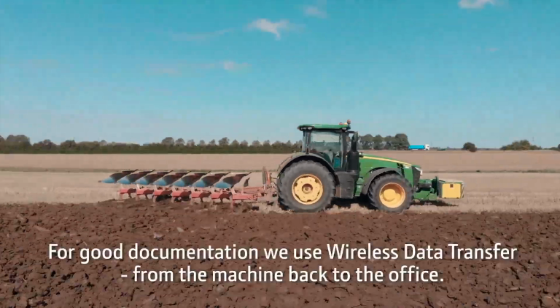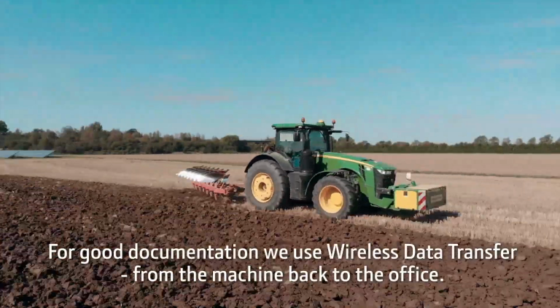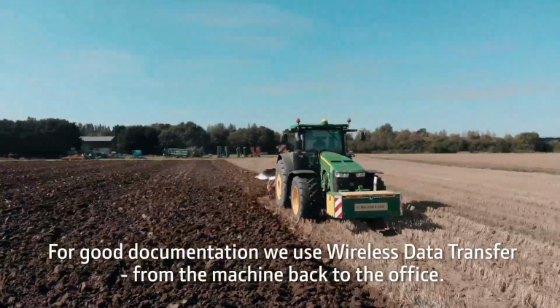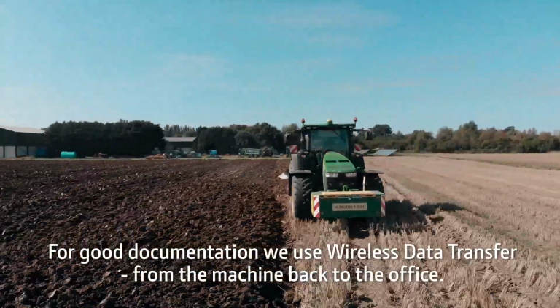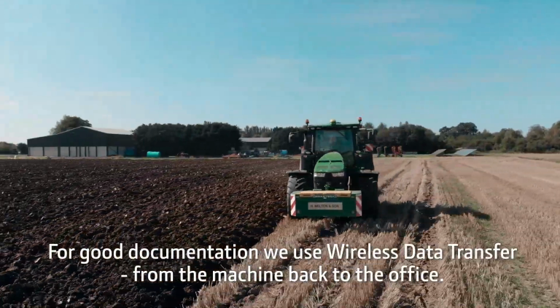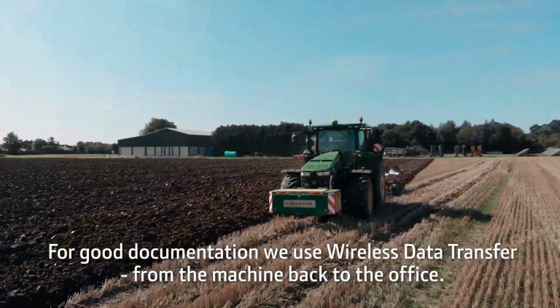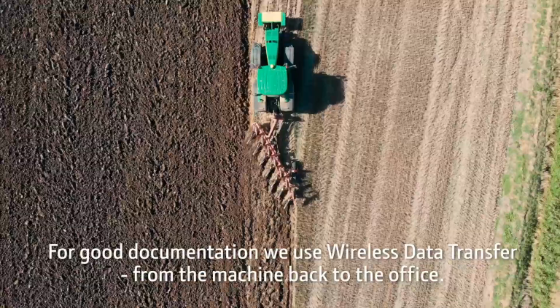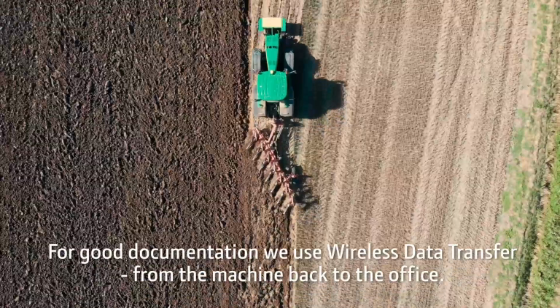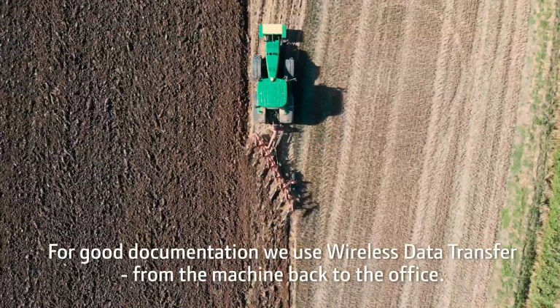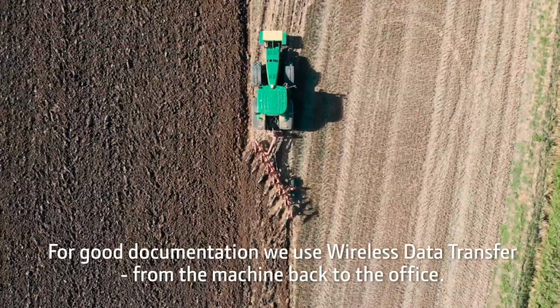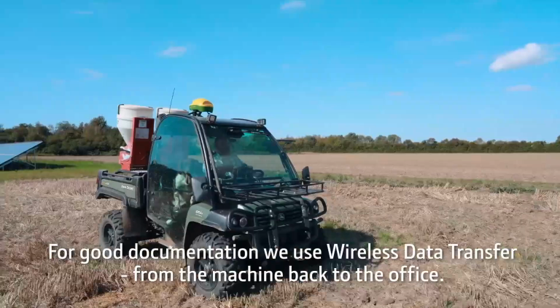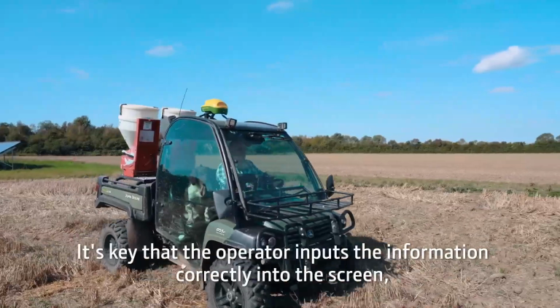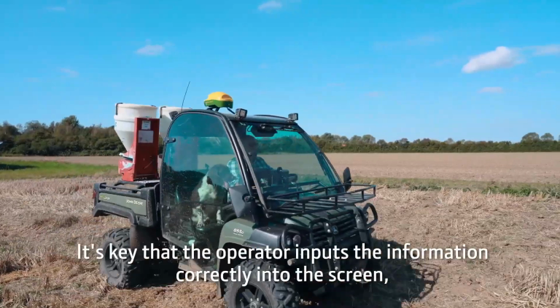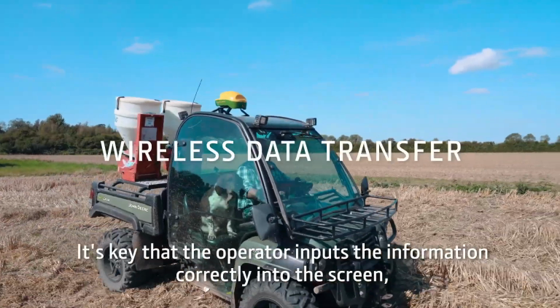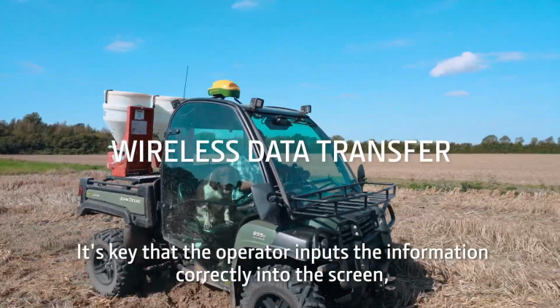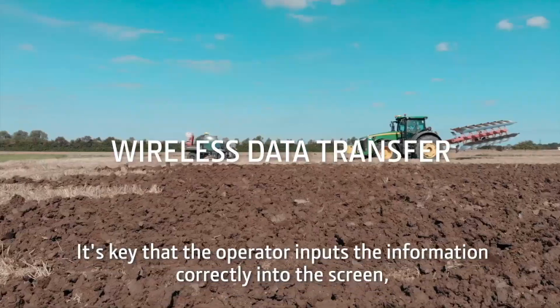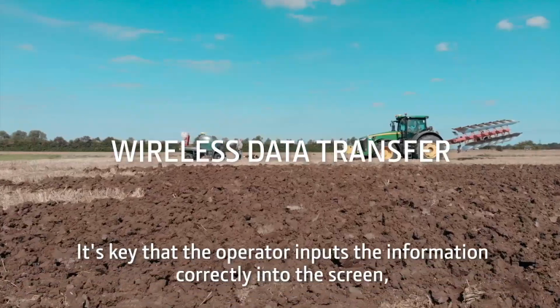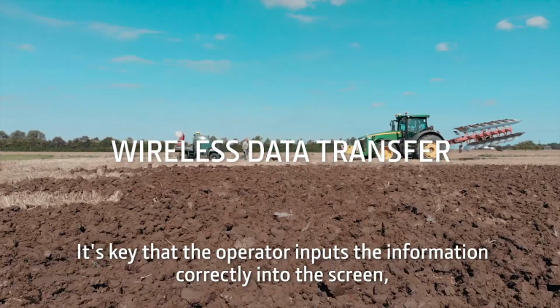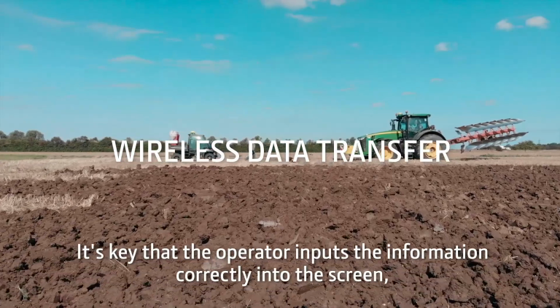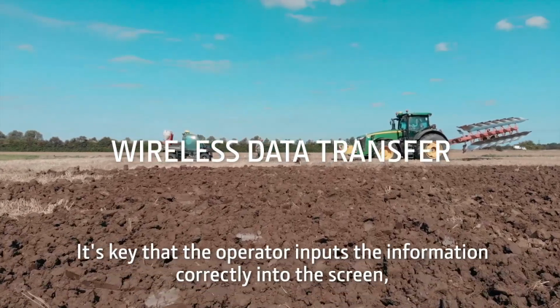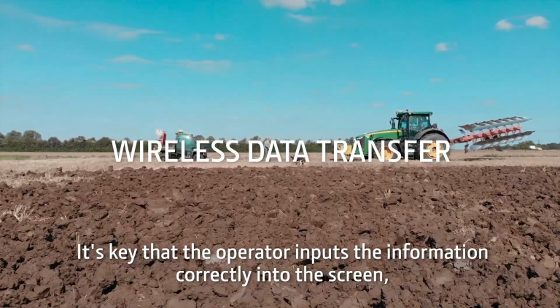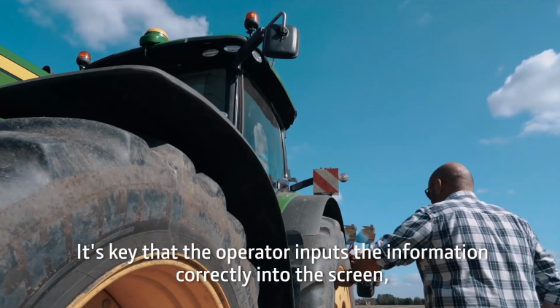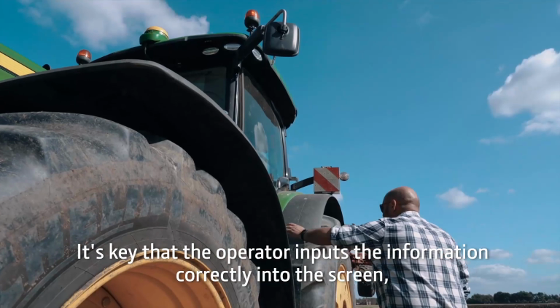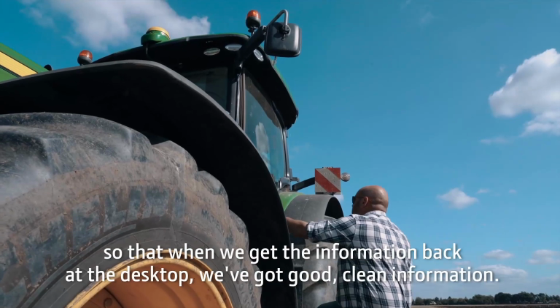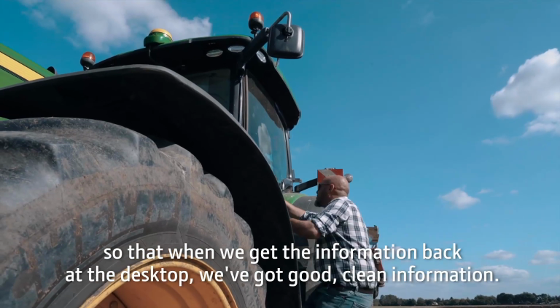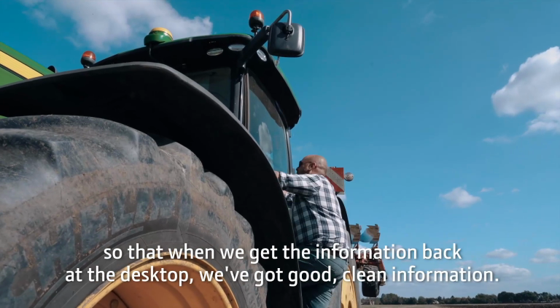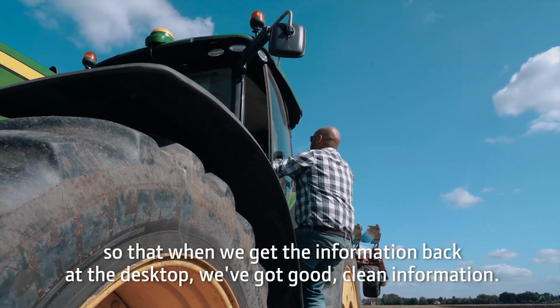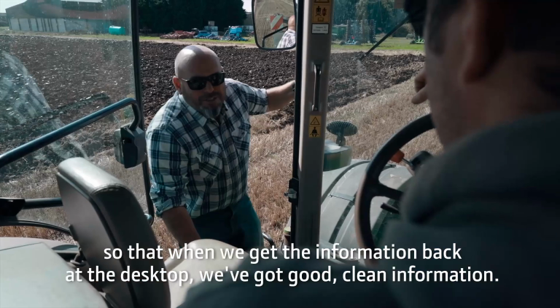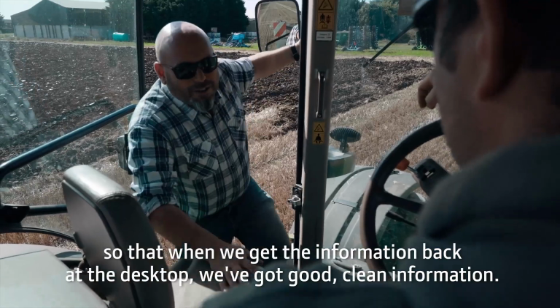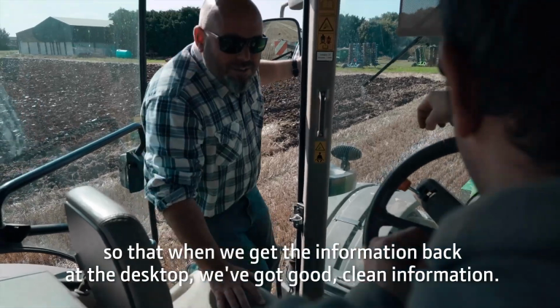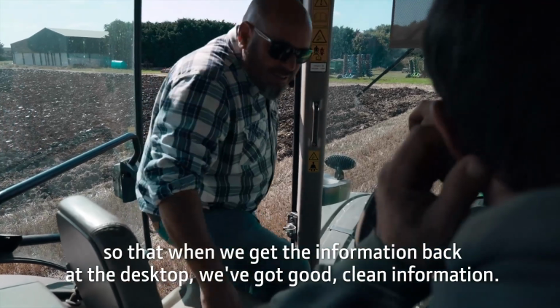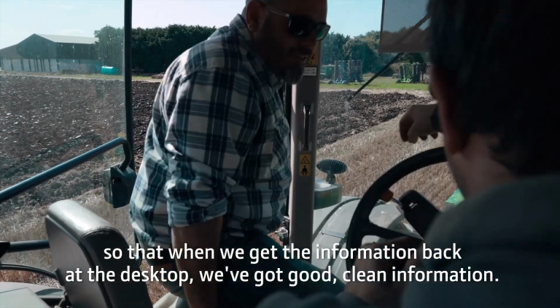For good documentation, we use wireless data transfer from the machine back to the office. It's key that the operator inputs the information correctly into the screen so that when we get the information back at the desktop, we've got good, clean information.